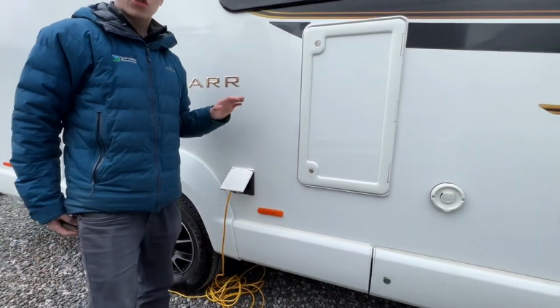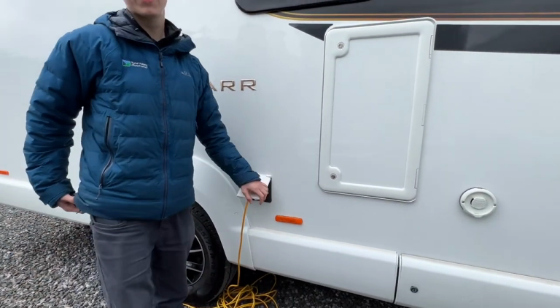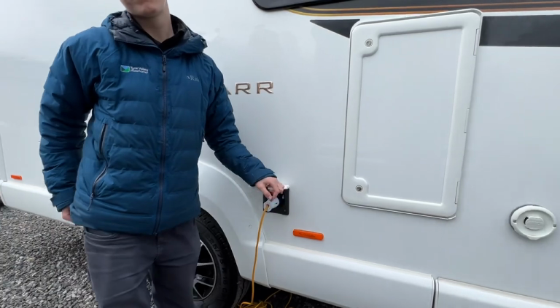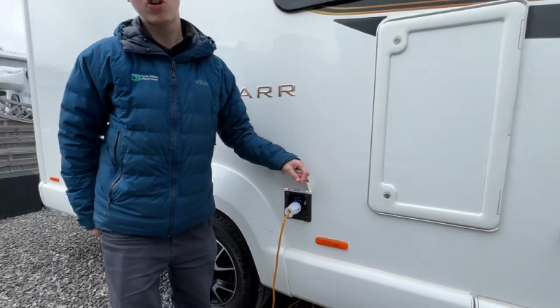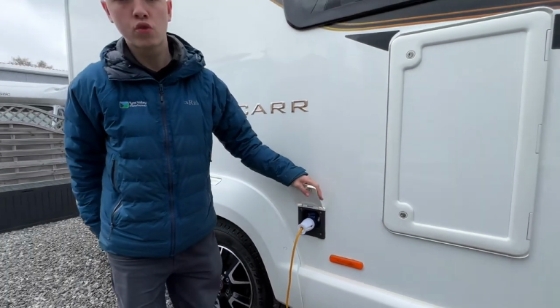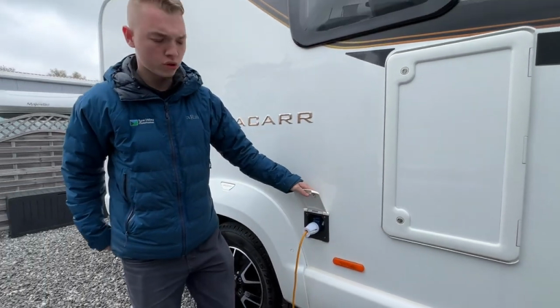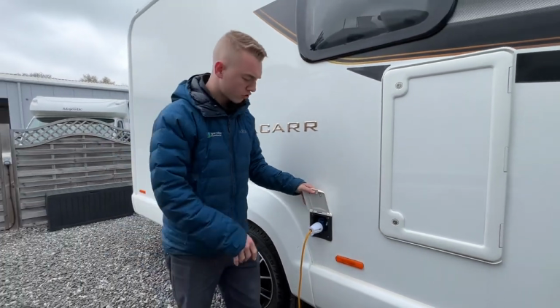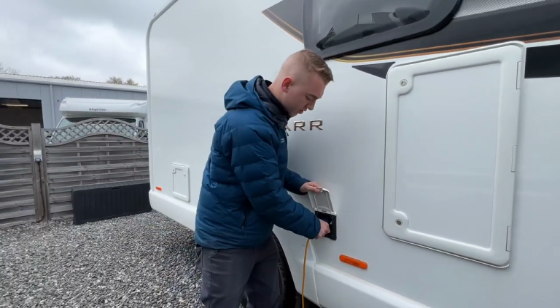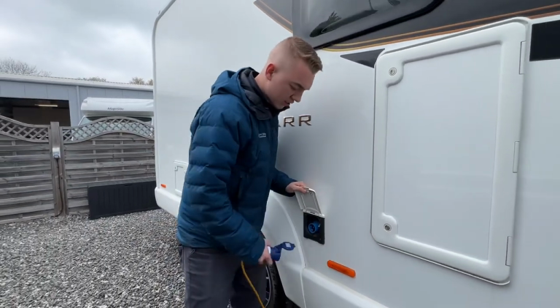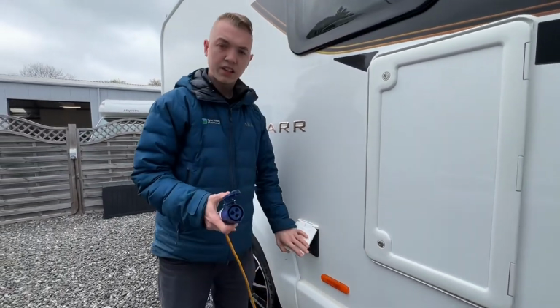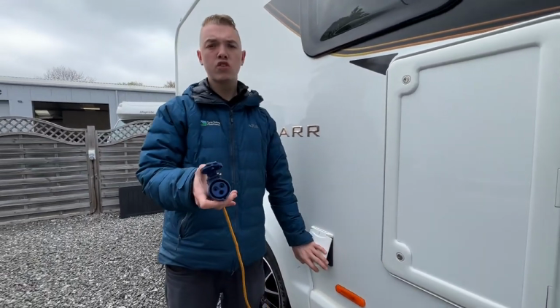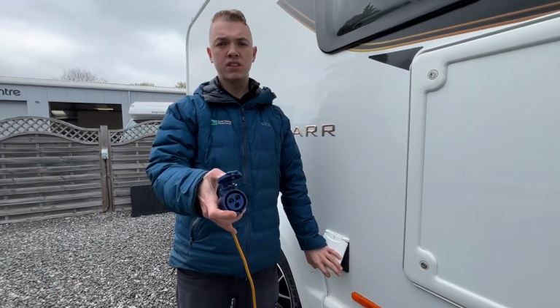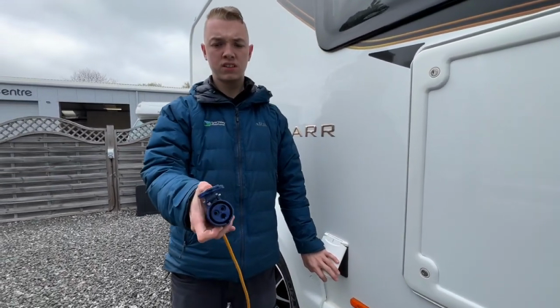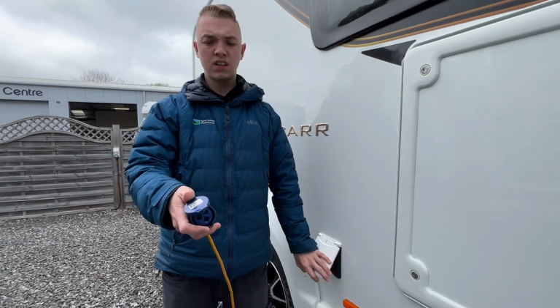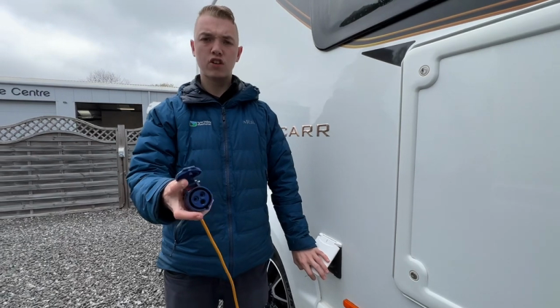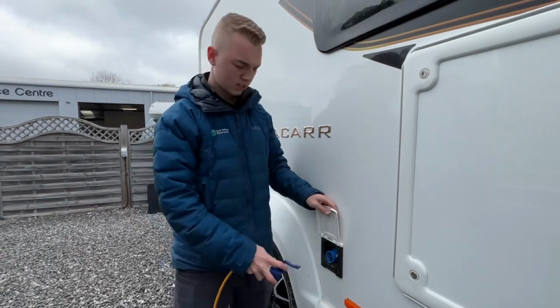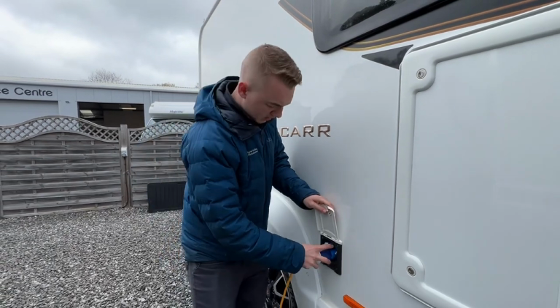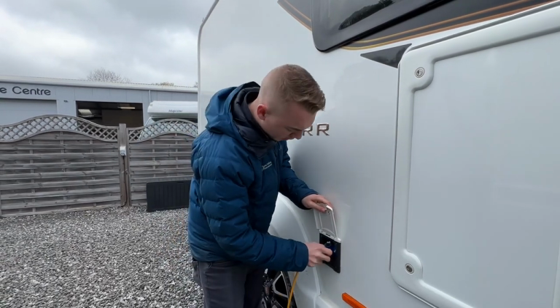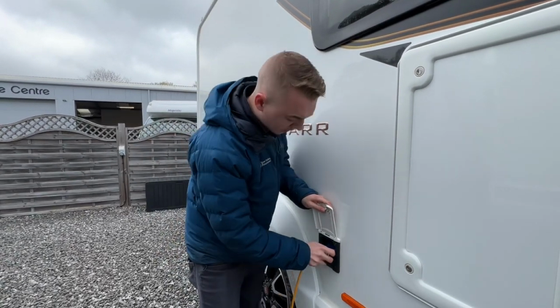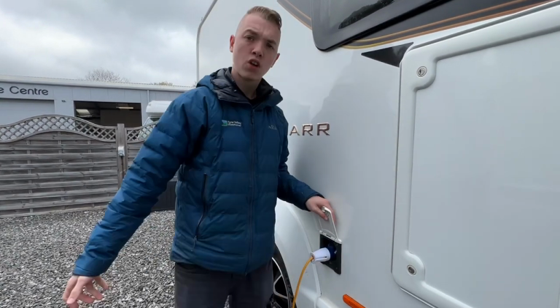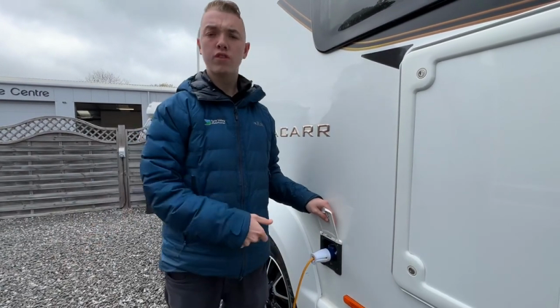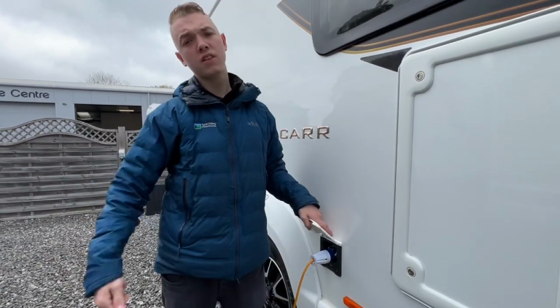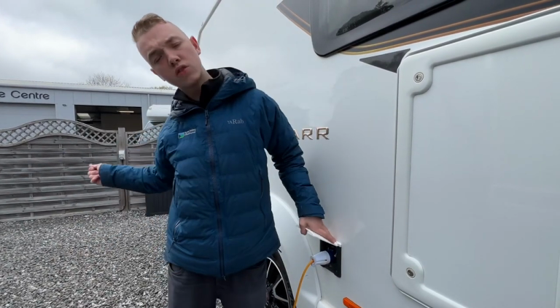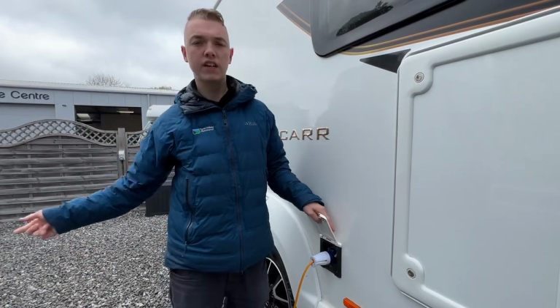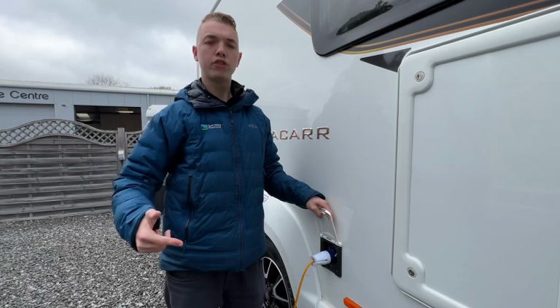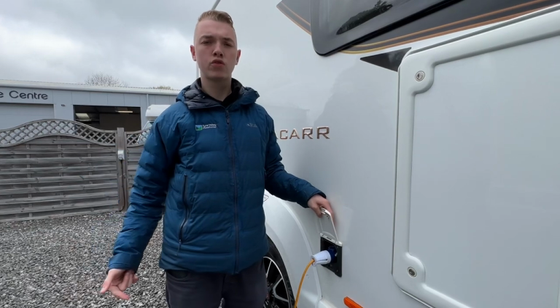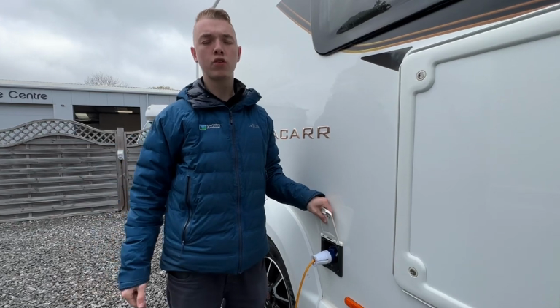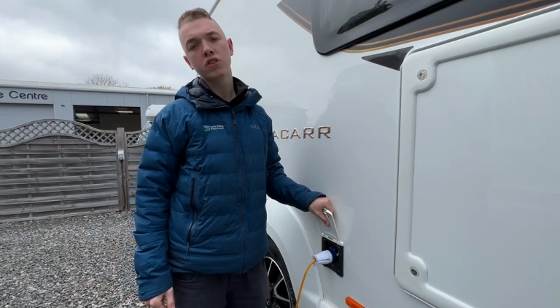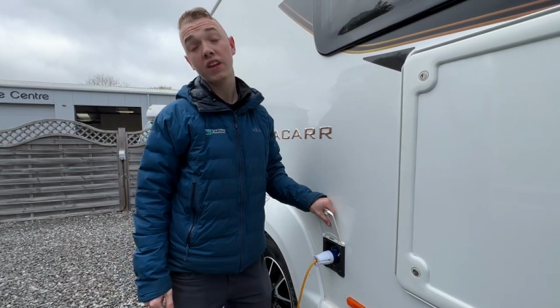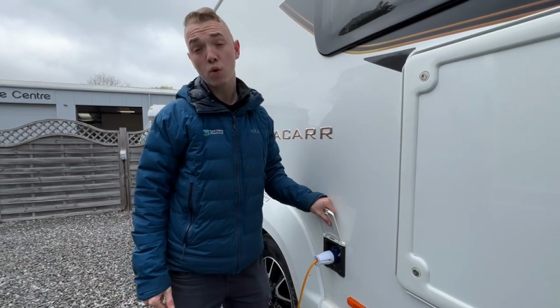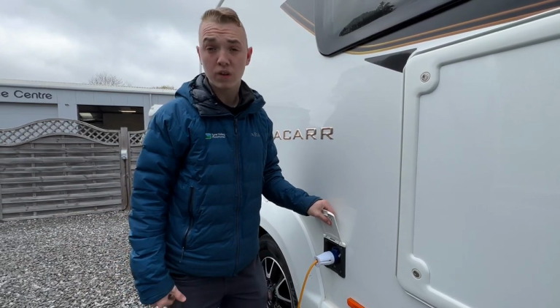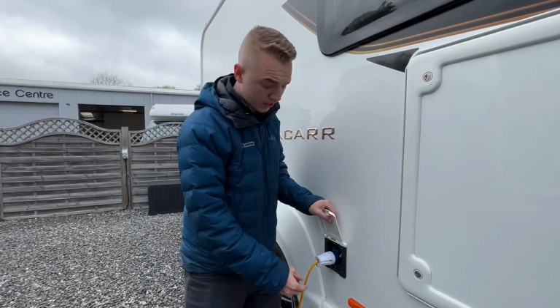To hook the vehicle up, whether you are charging it at home or on a site, get your hook-up lead, lift the collar, slide it on here, hook the vehicle, then hook the site. Do it in reverse order when unhooking so that you're never walking around with a live lead.